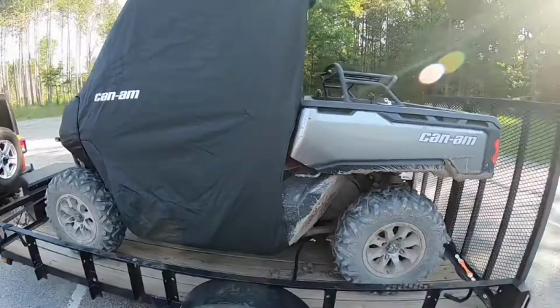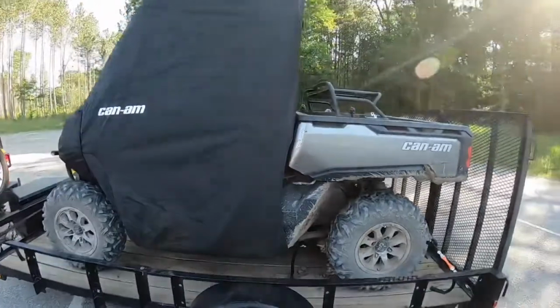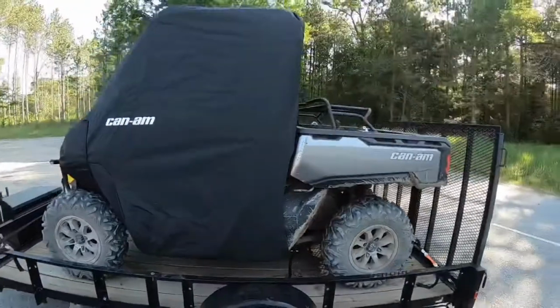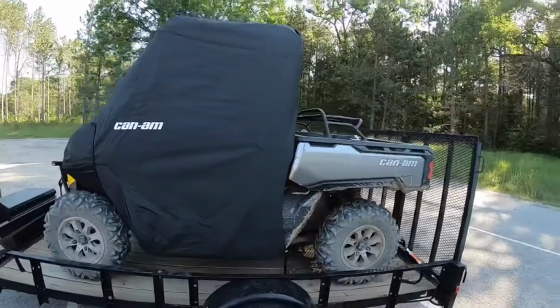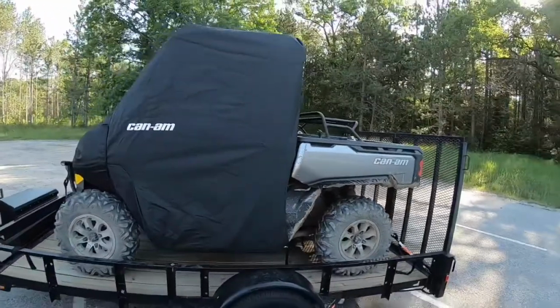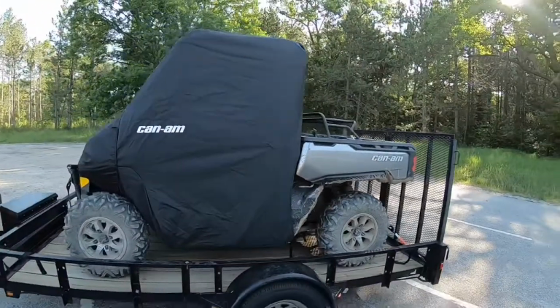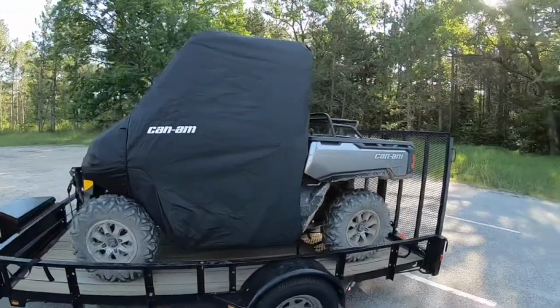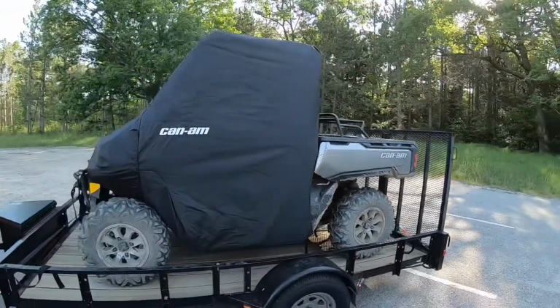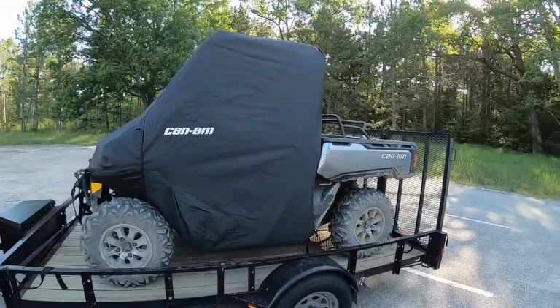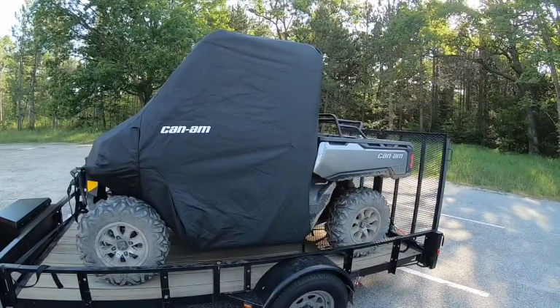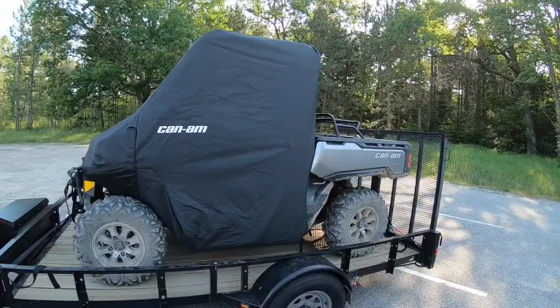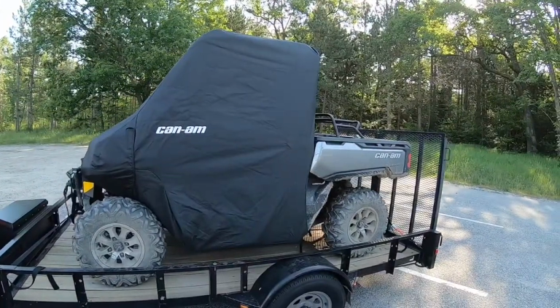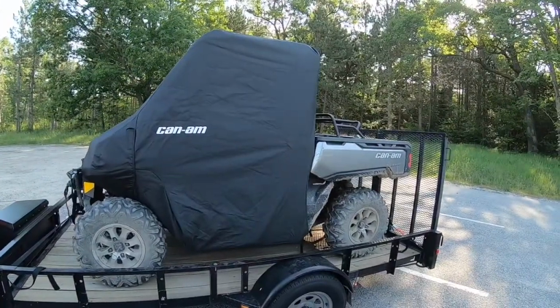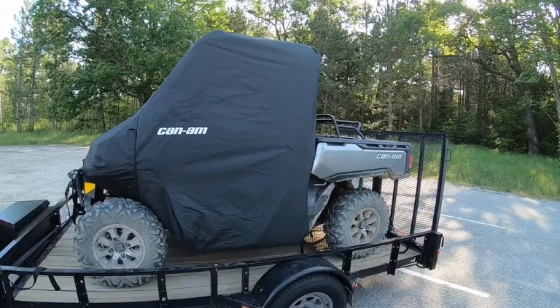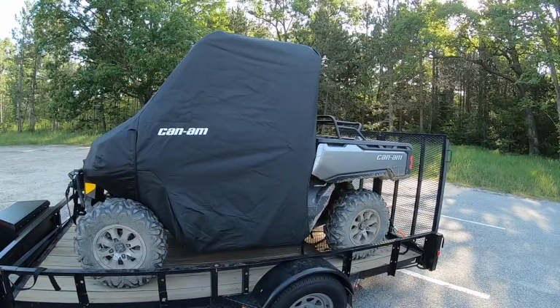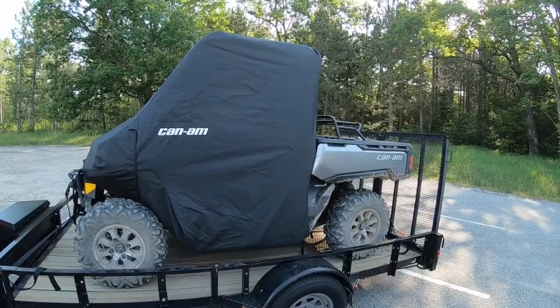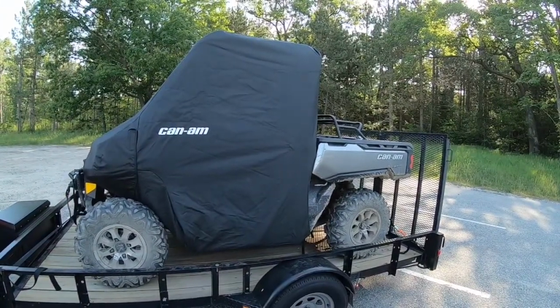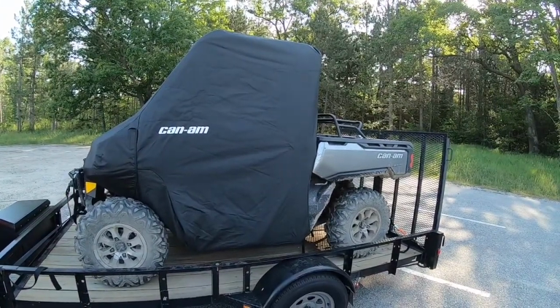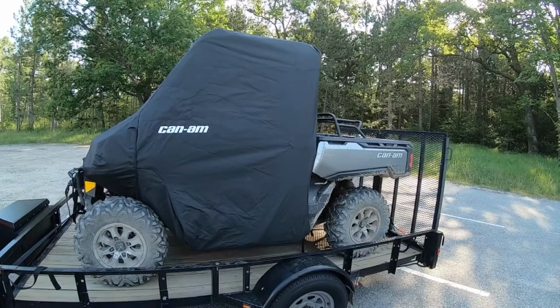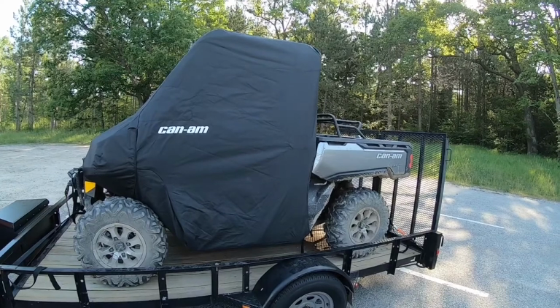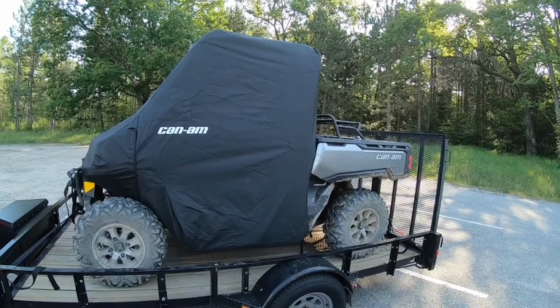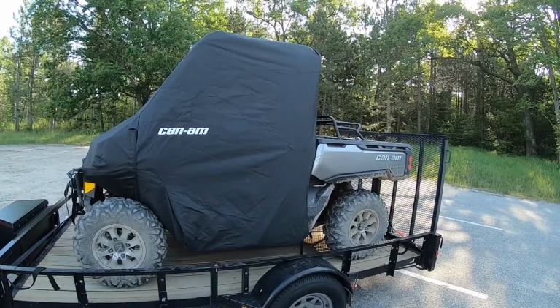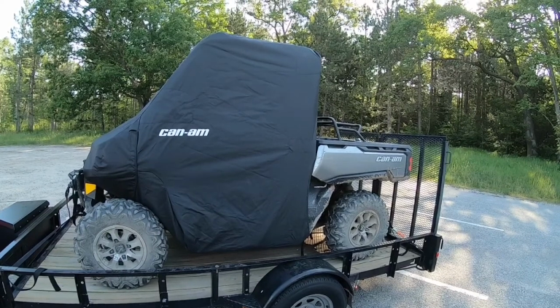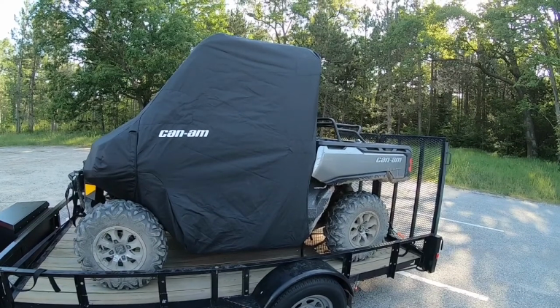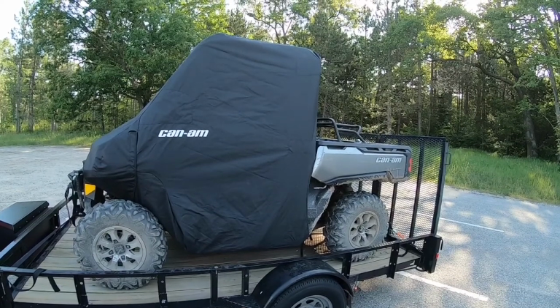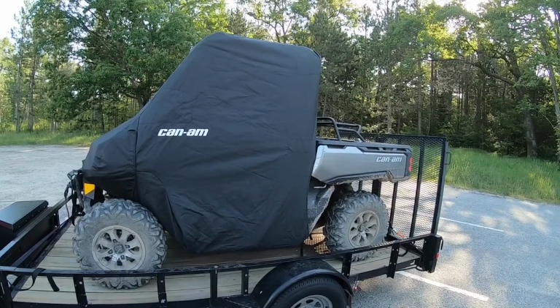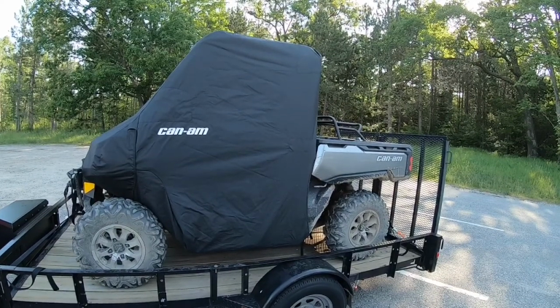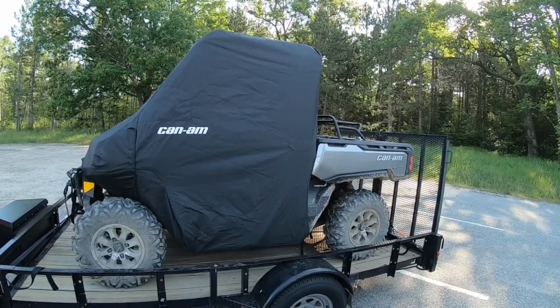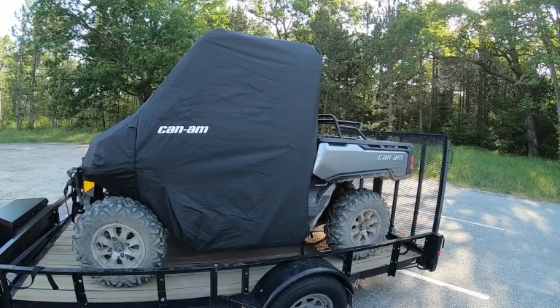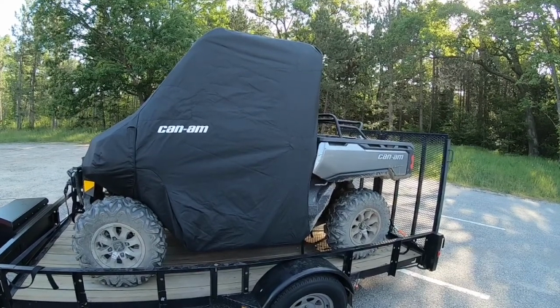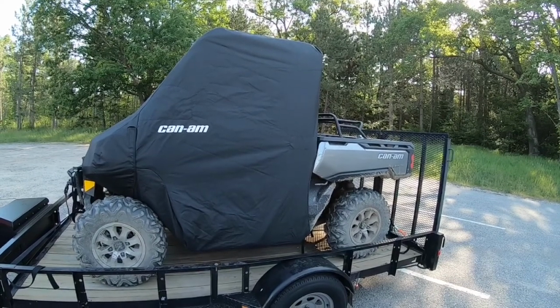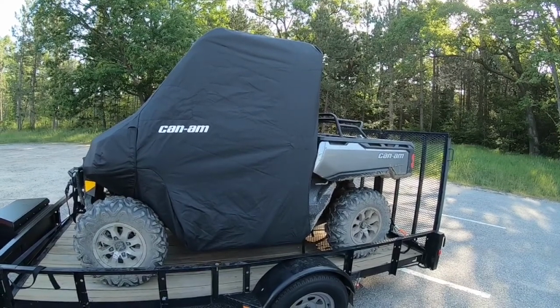Overall, I've trailered it two or three hundred miles and it works pretty well. I'm going to put the GoPro on the vehicle so you can see how it rides down the road.